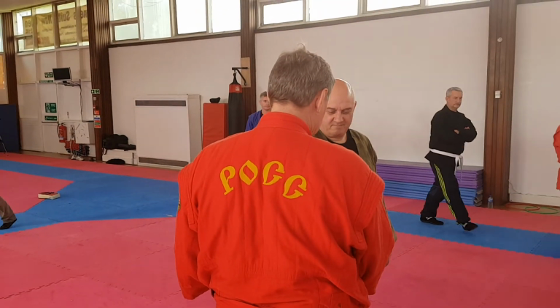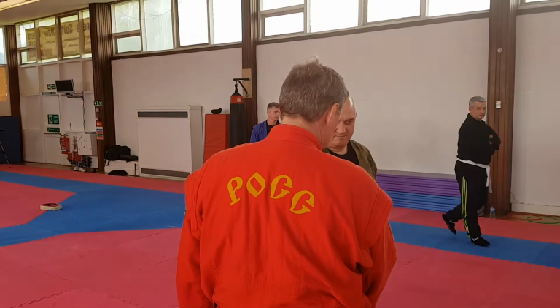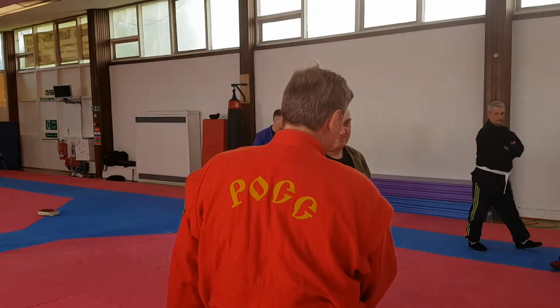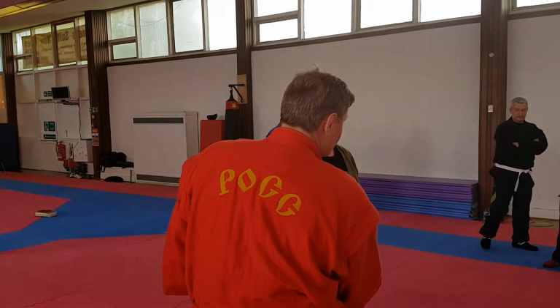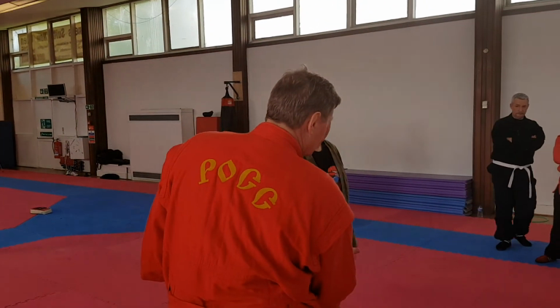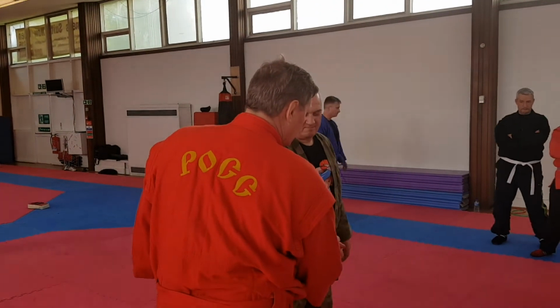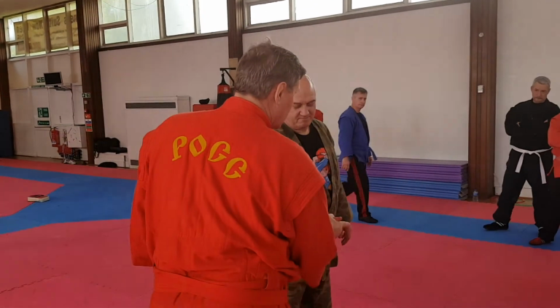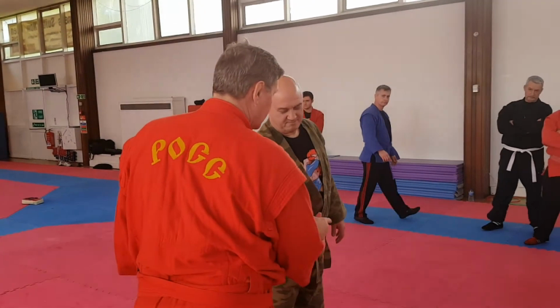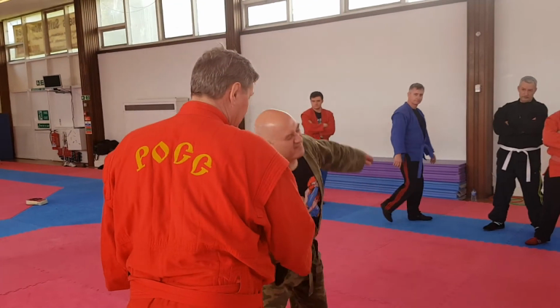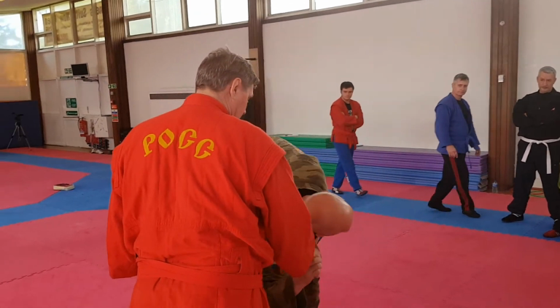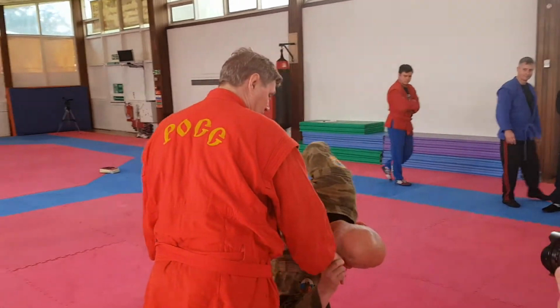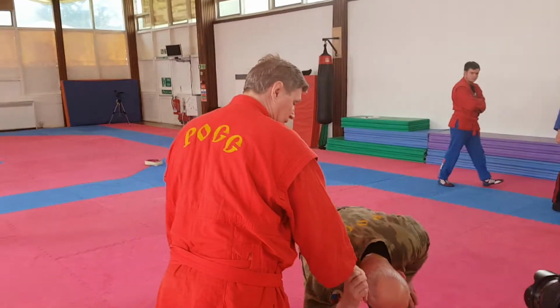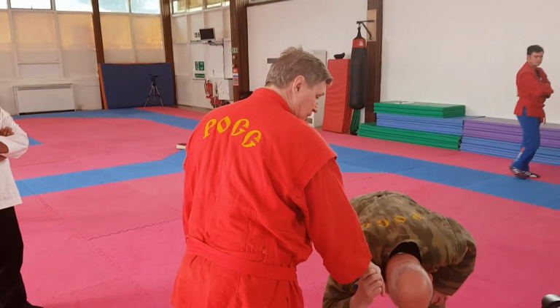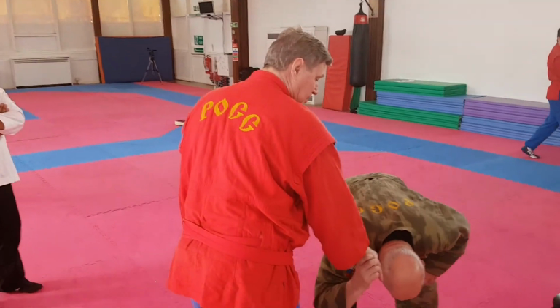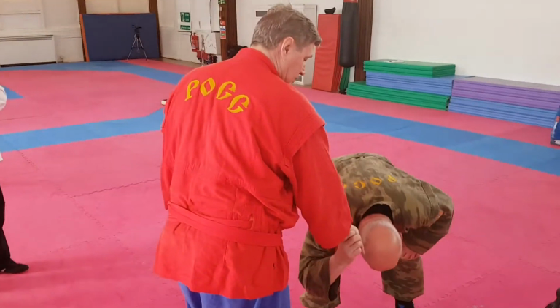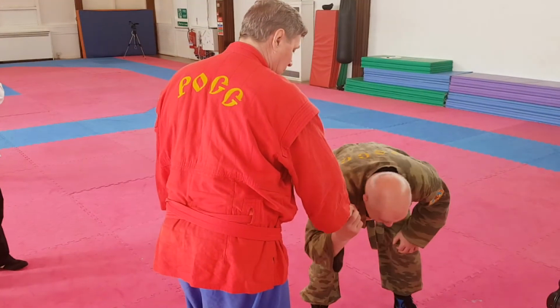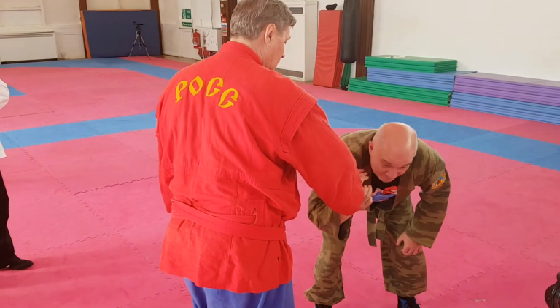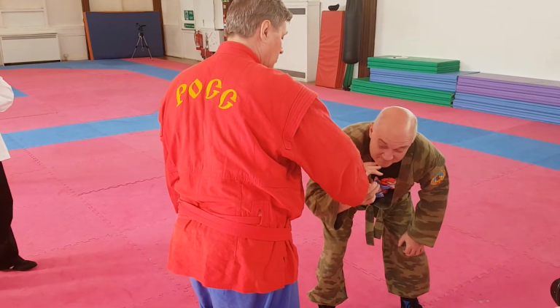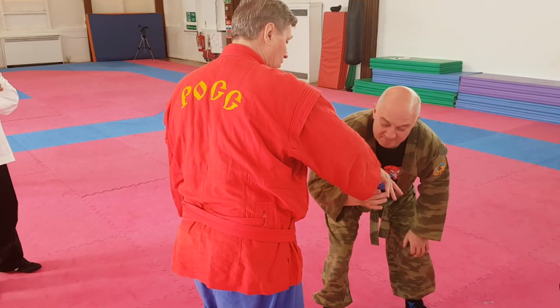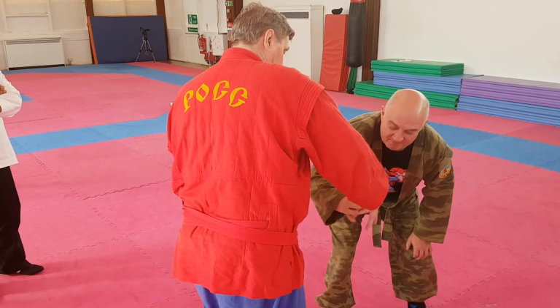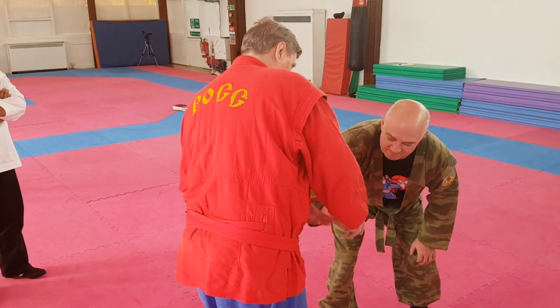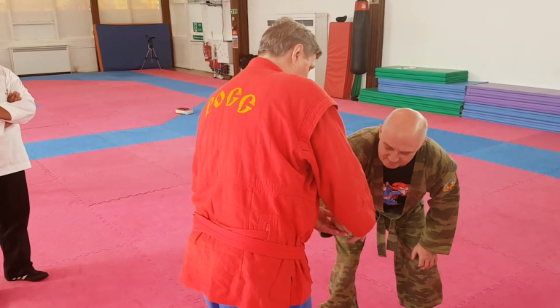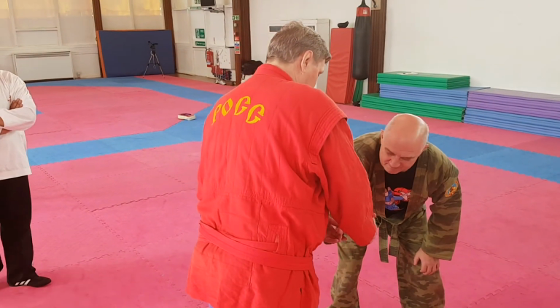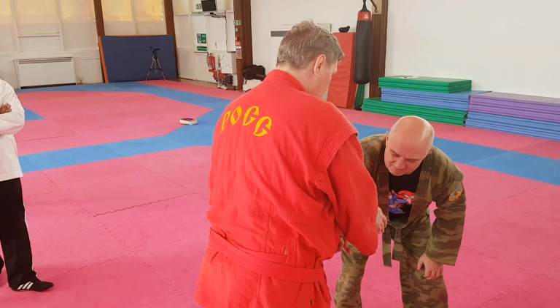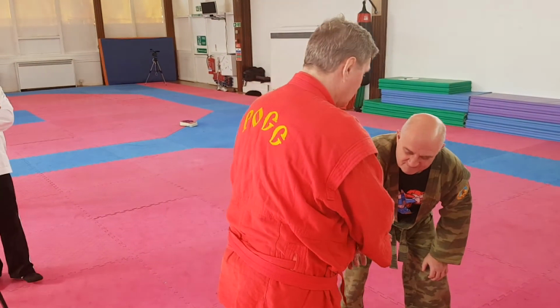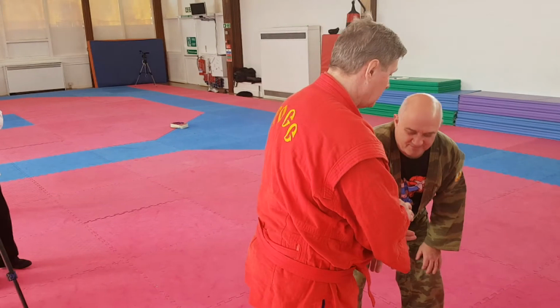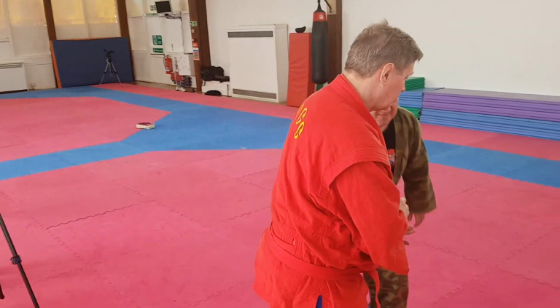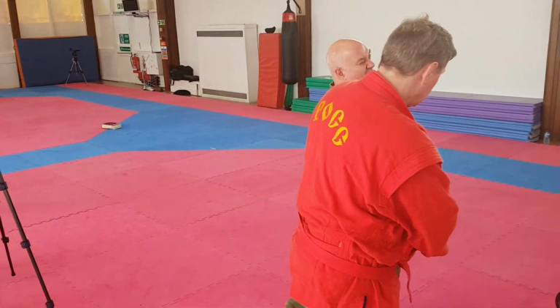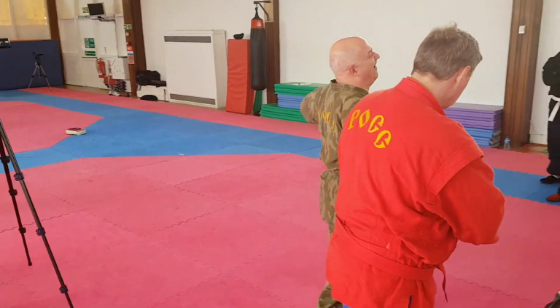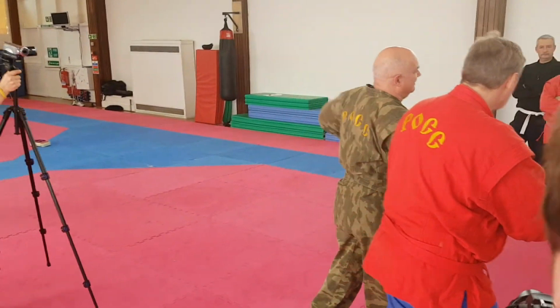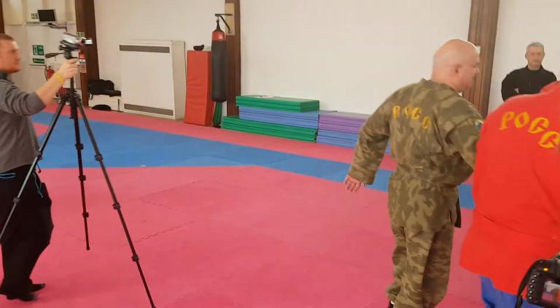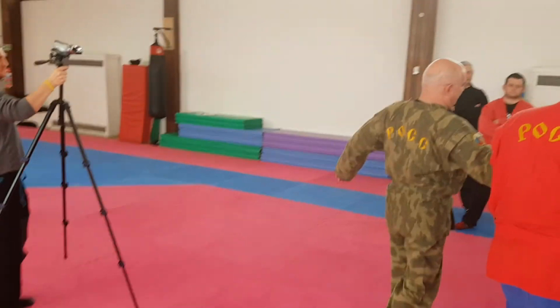You can hold the wrist applying pressure on the thumb, or applying pressure on two fingers.